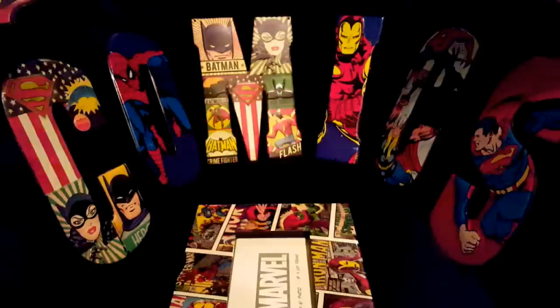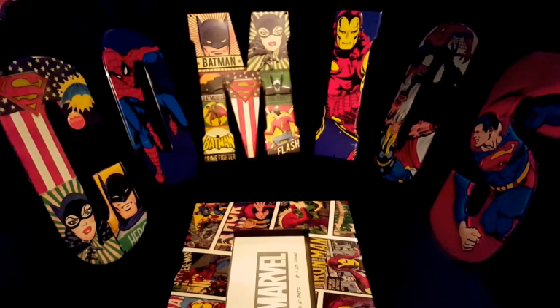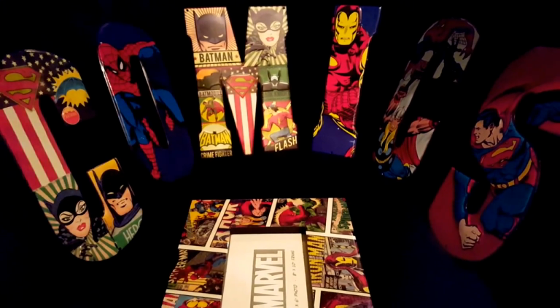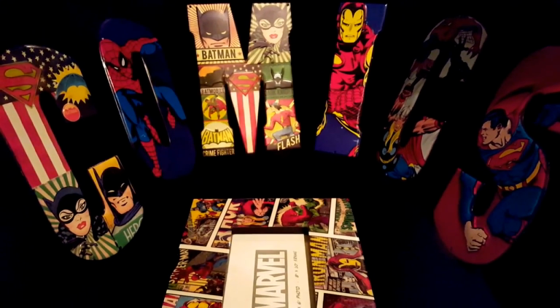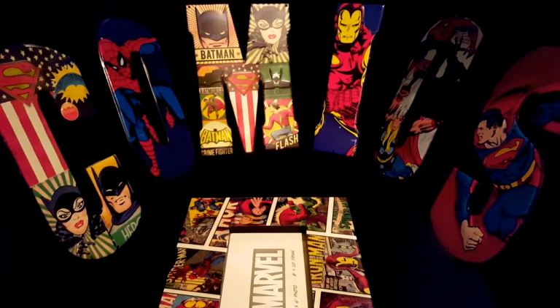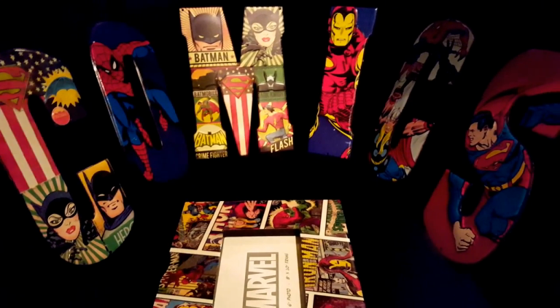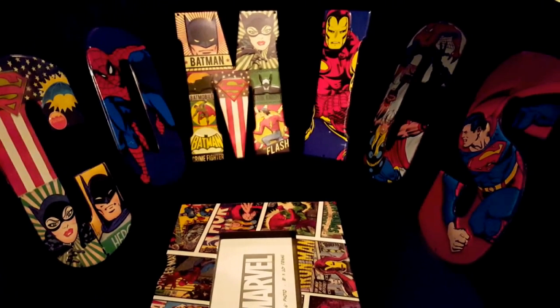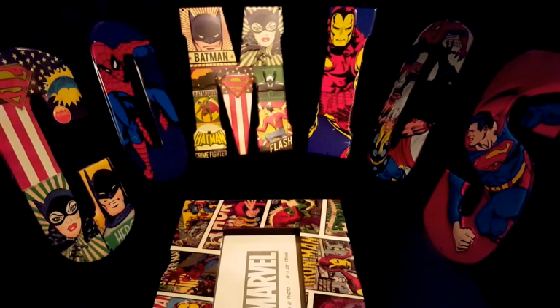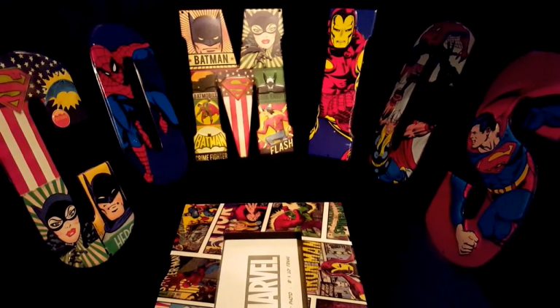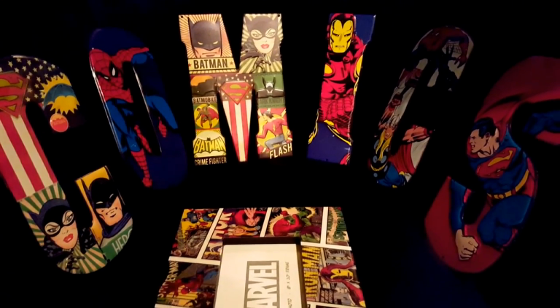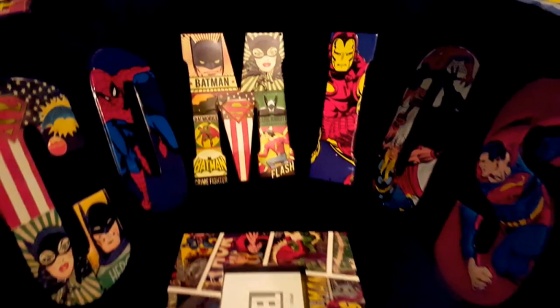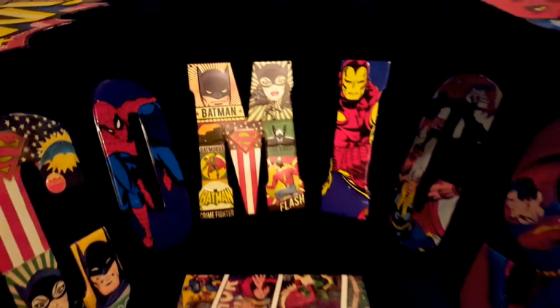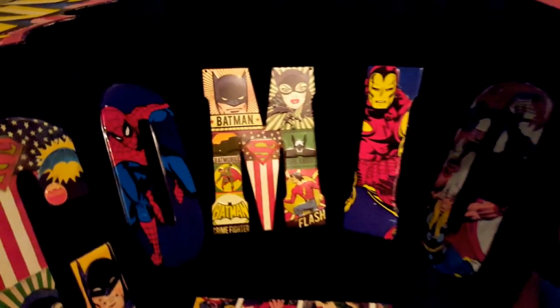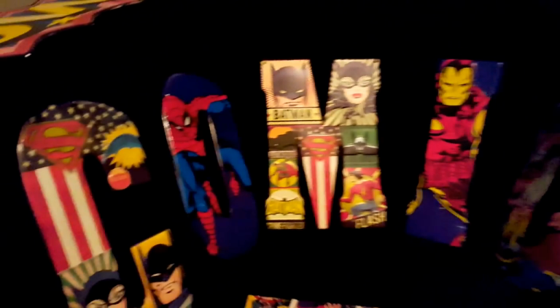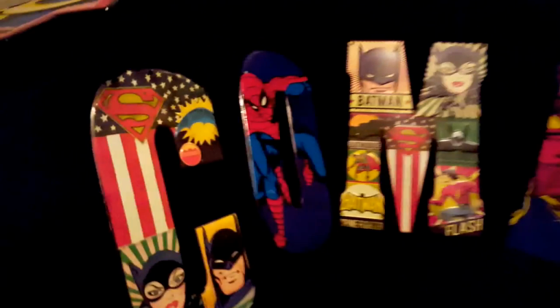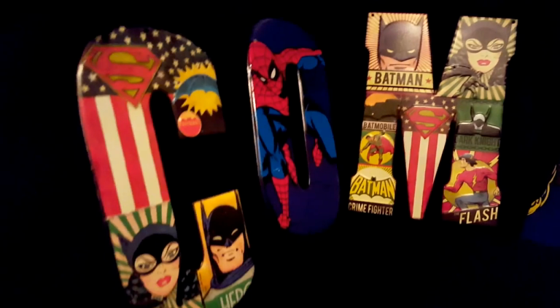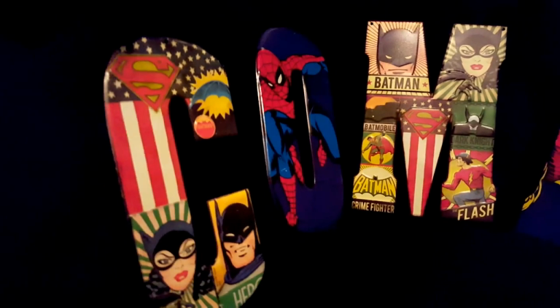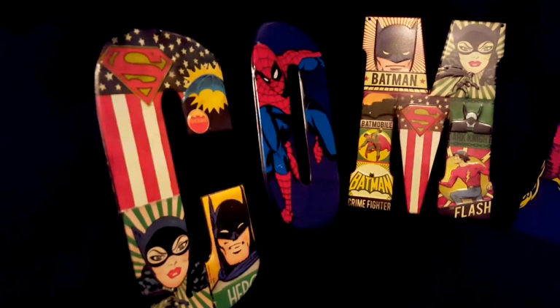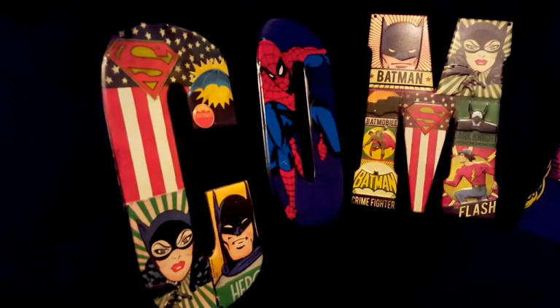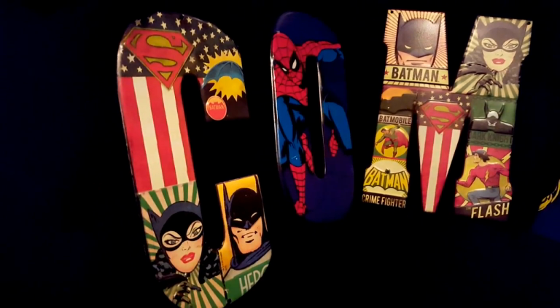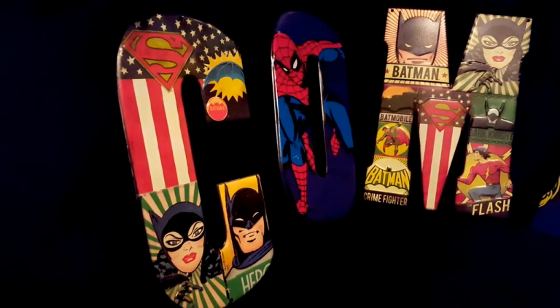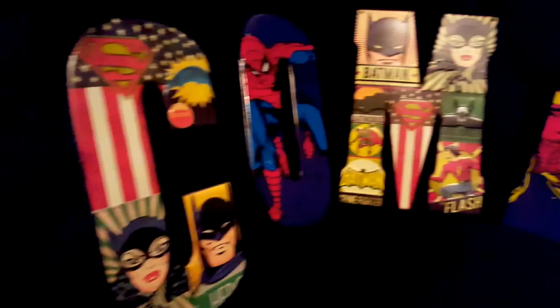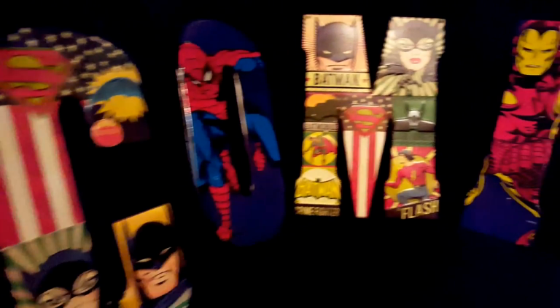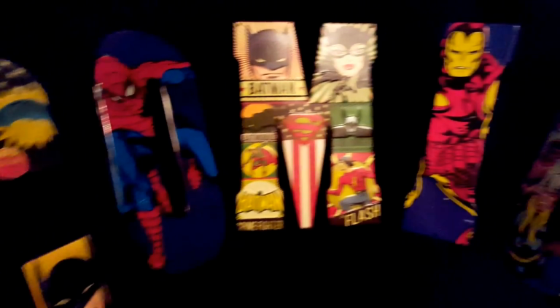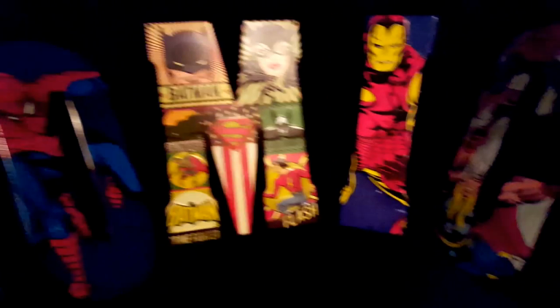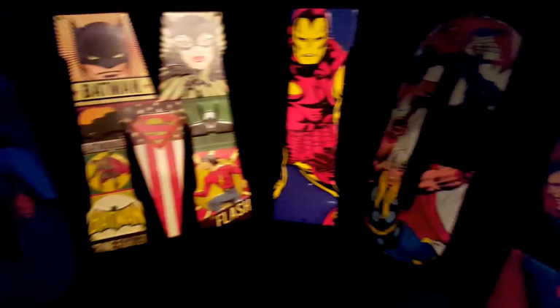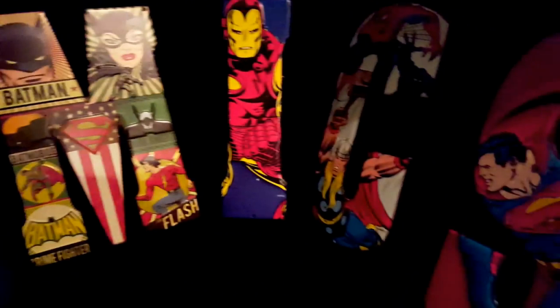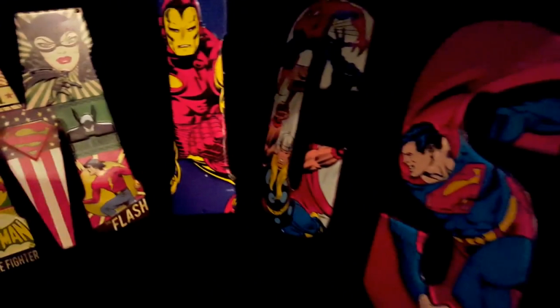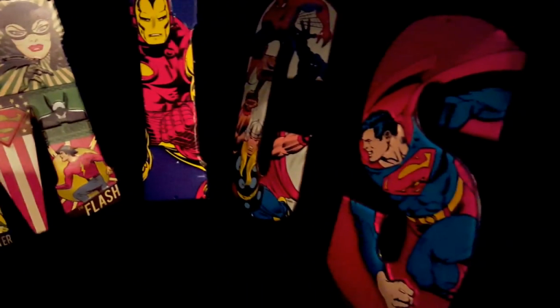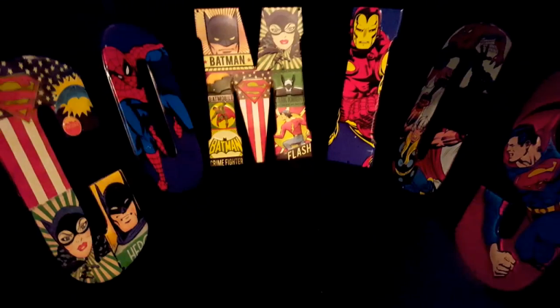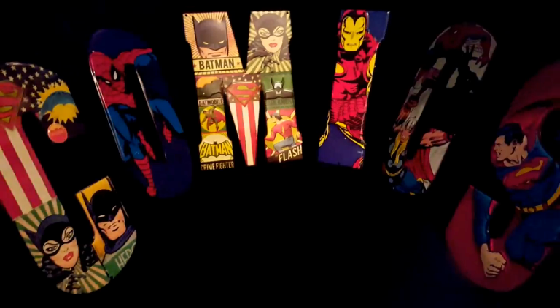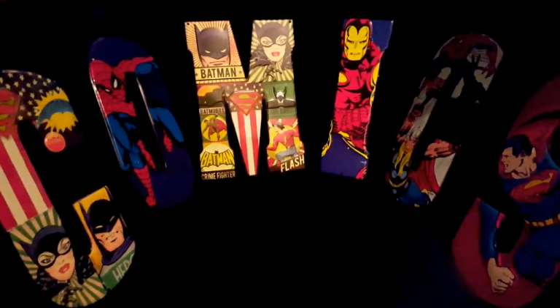Hey, what's going on everybody, this is Lee Kirby Deco Comics here. In this video I'll be showing you guys an update on my comic wall — the comic wall I've shown multiple times. Let's get right to it.